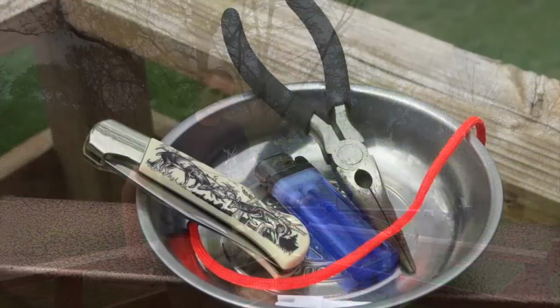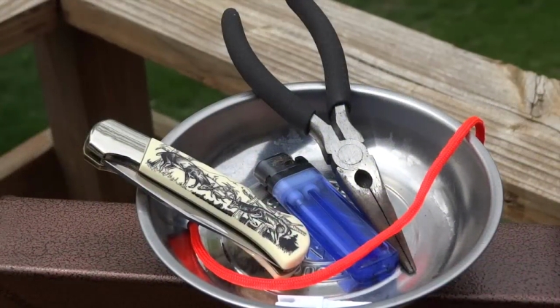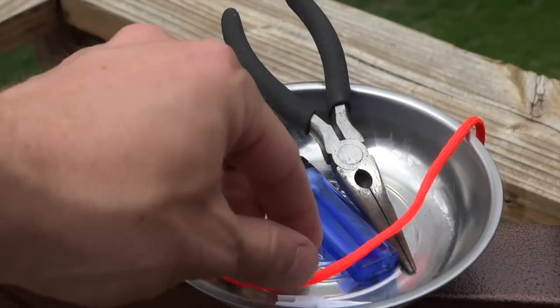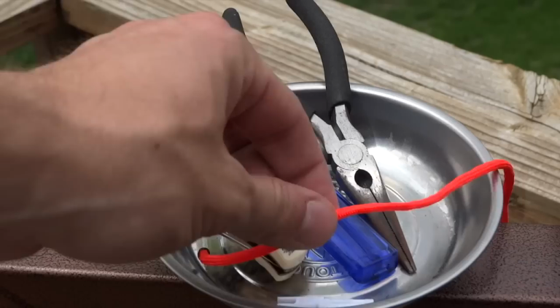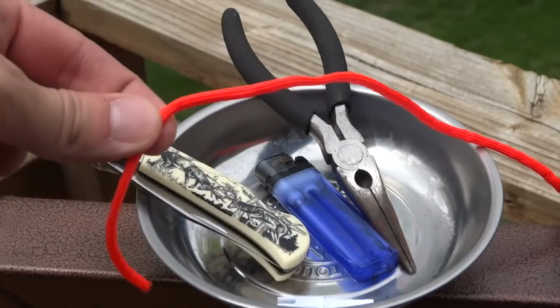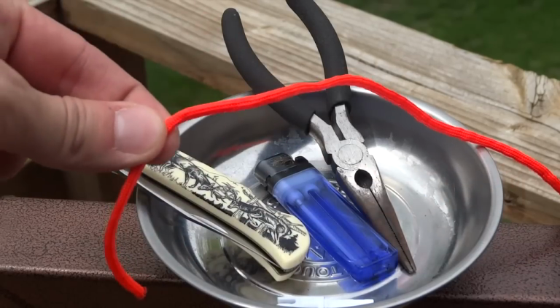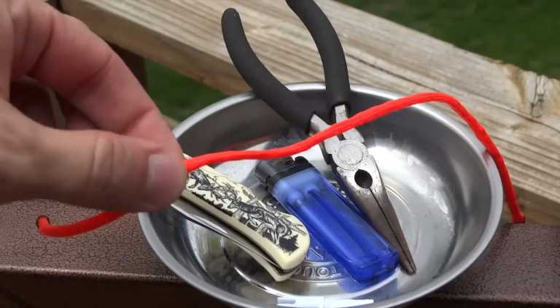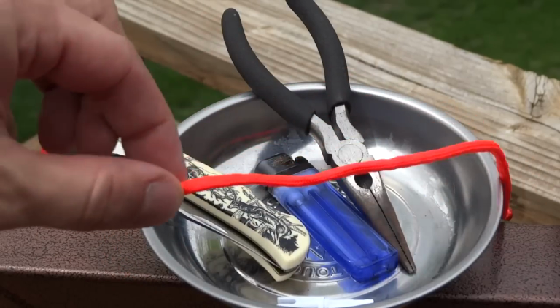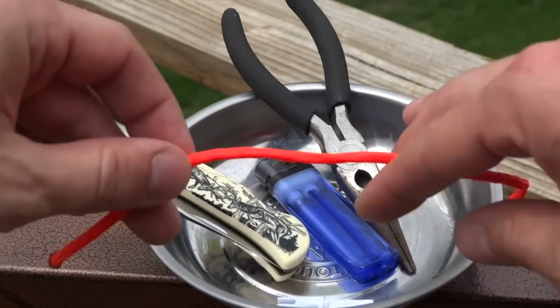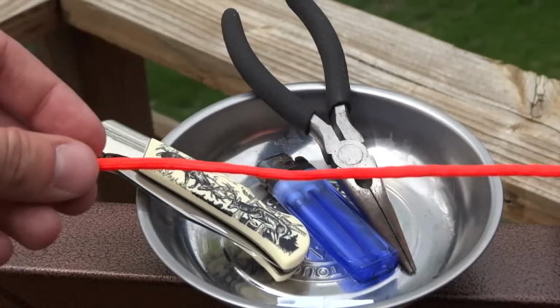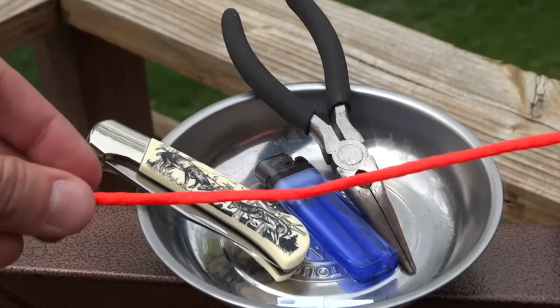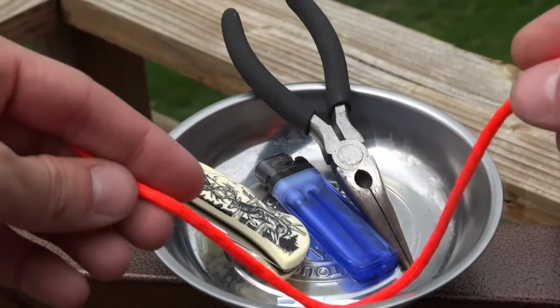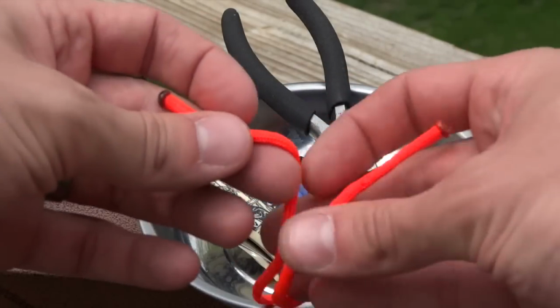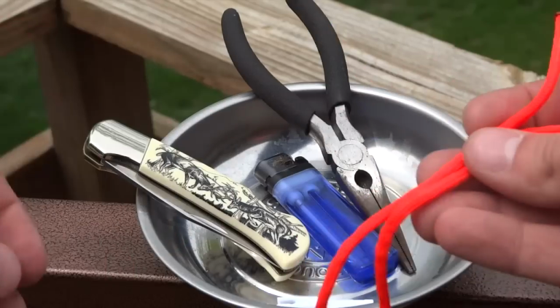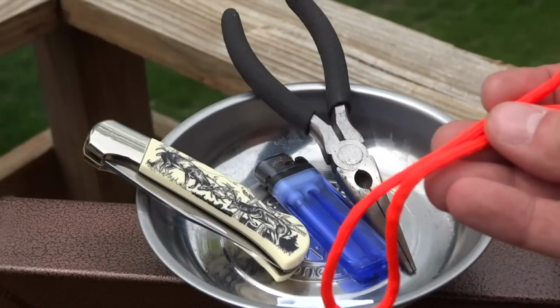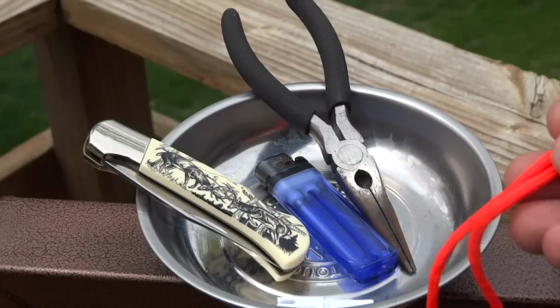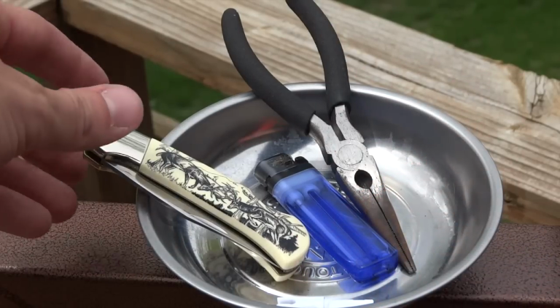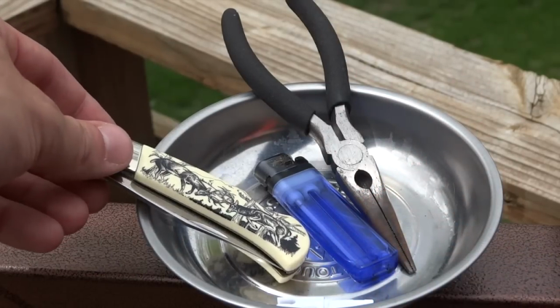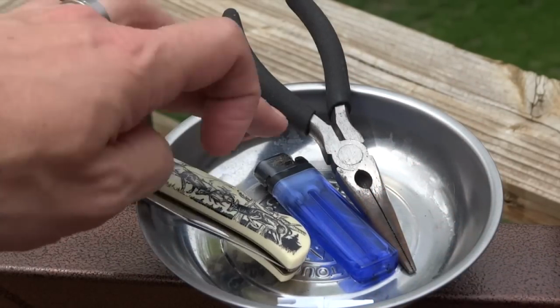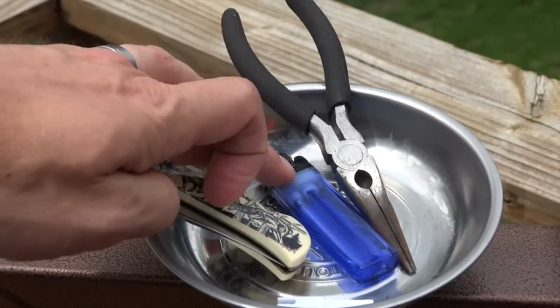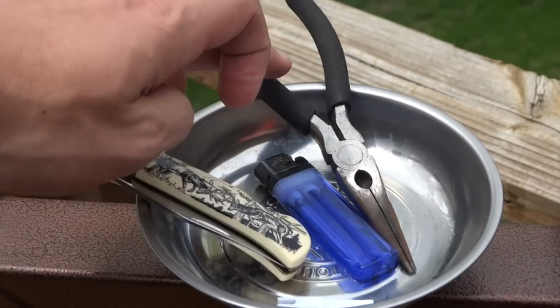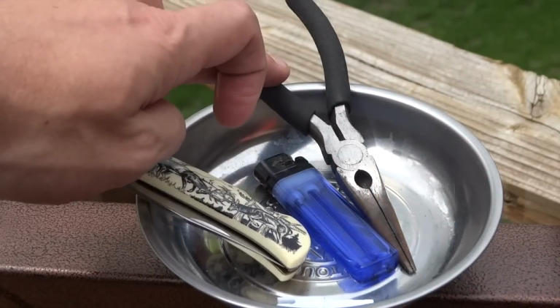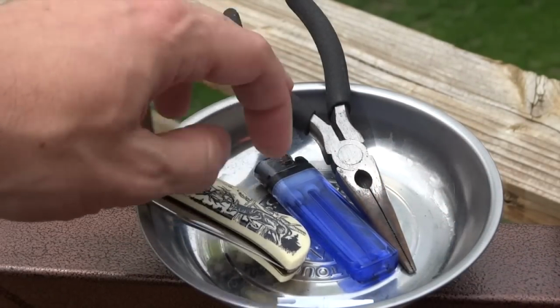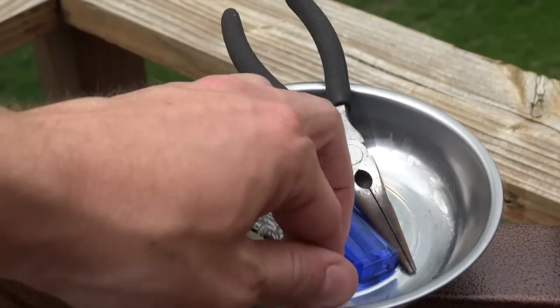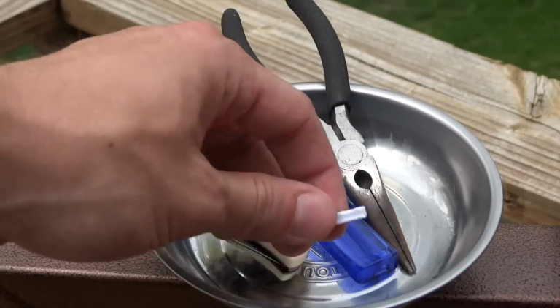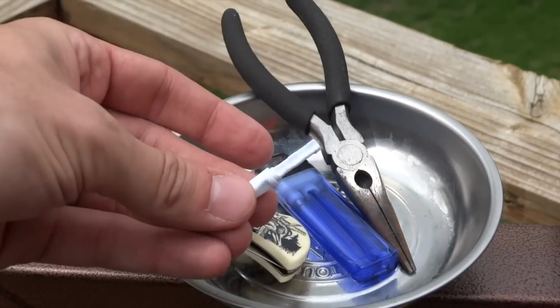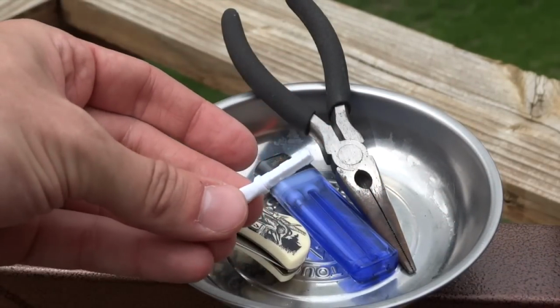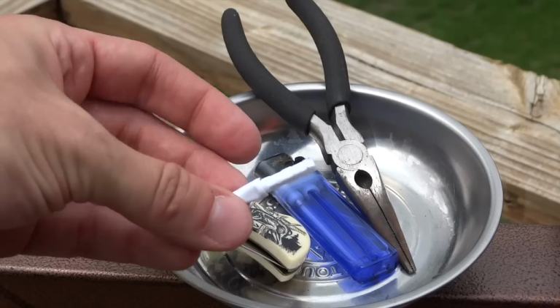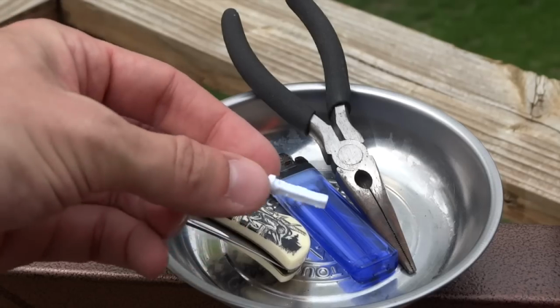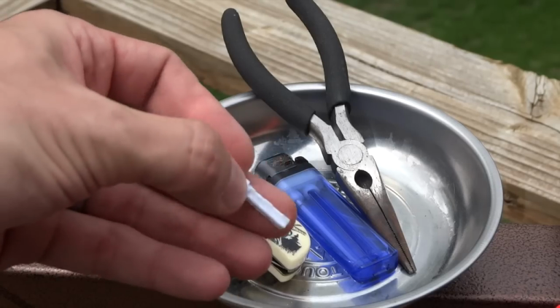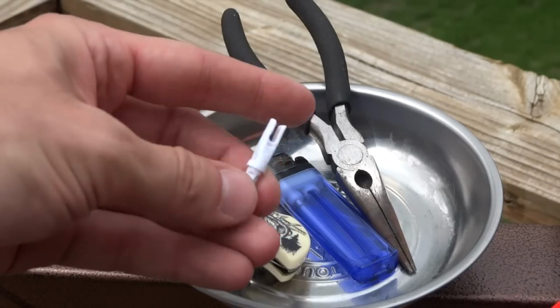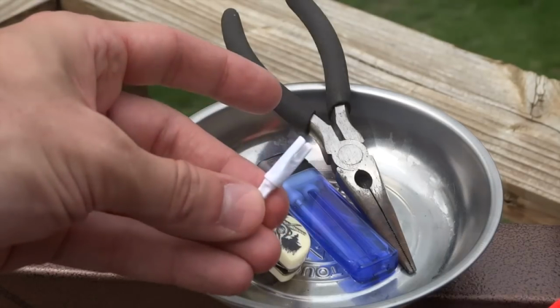All you need to tie your D-loop is some D-loop material. Today I'm actually using a large paracord just so you guys can see the knot better. A knife, a lighter, needle nose pliers, and then a spare nock from the arrows that you will be shooting.